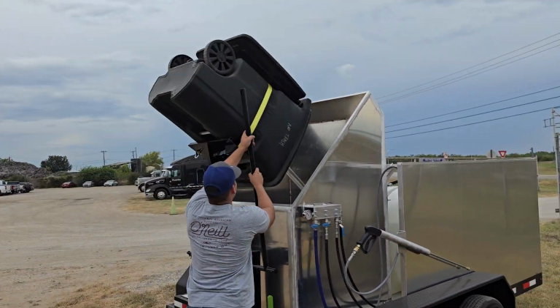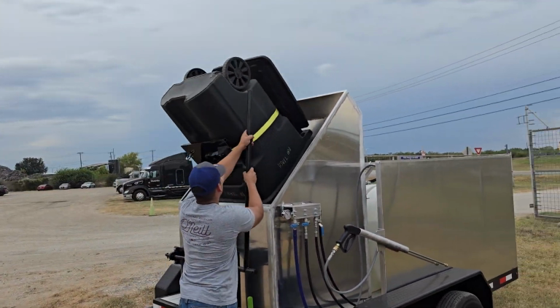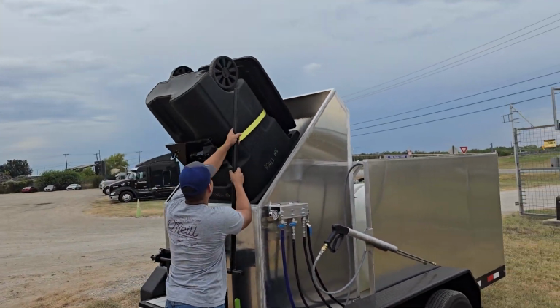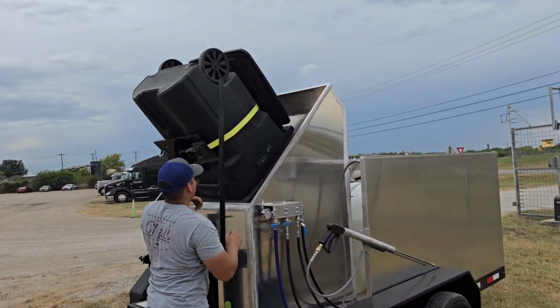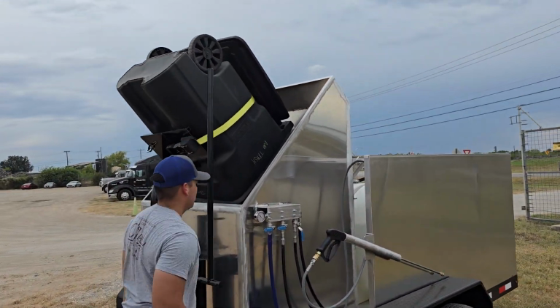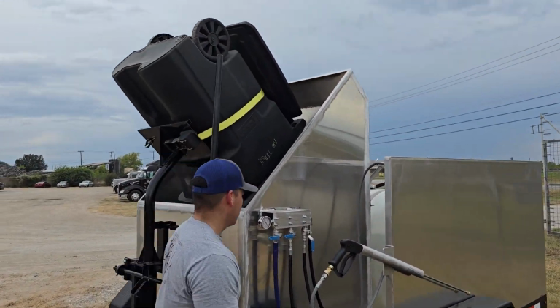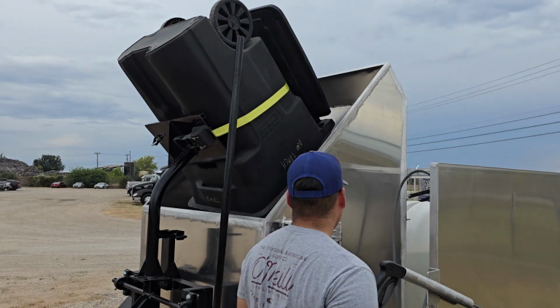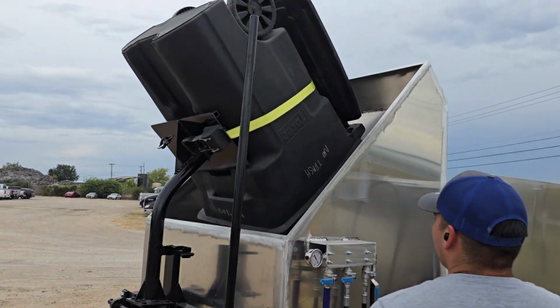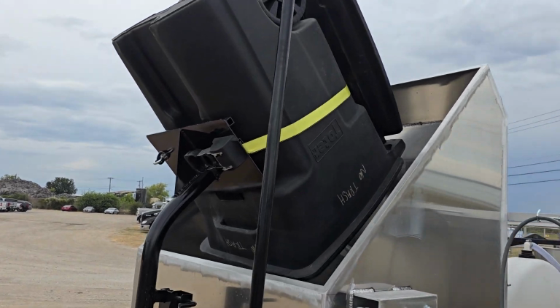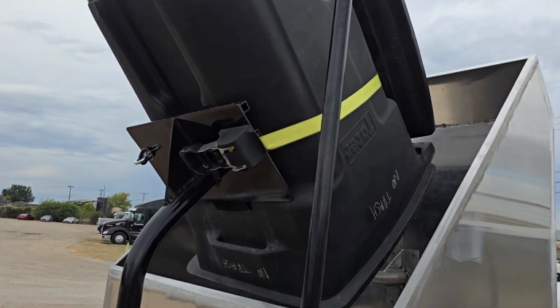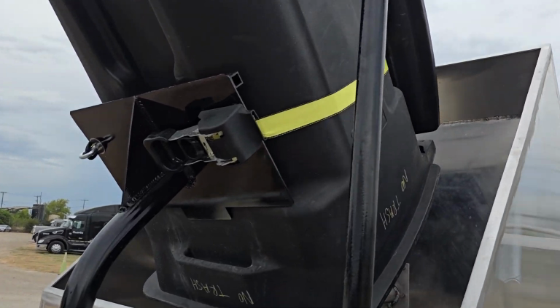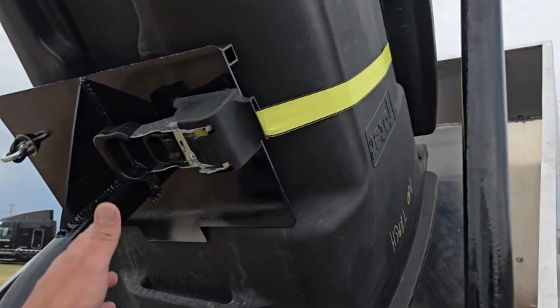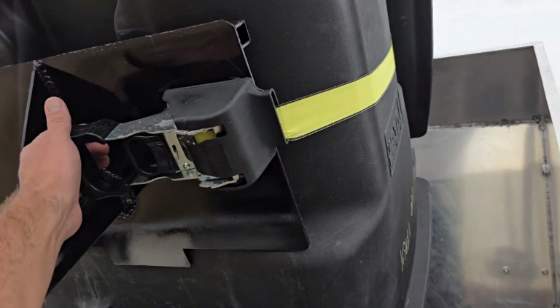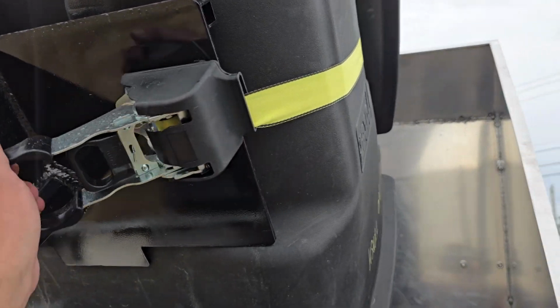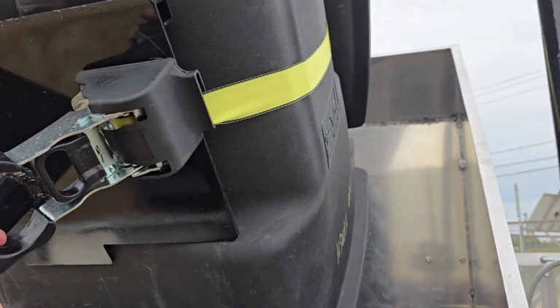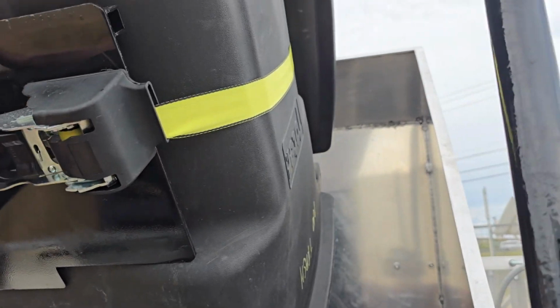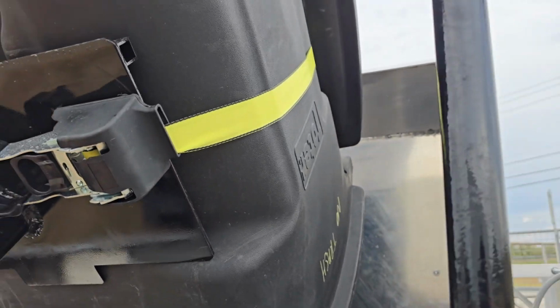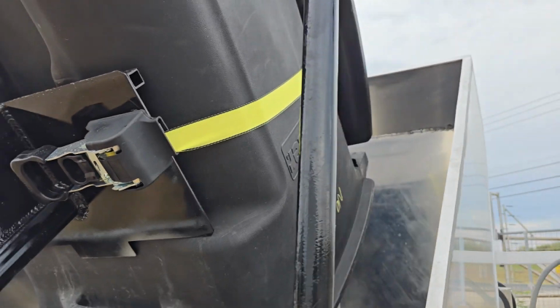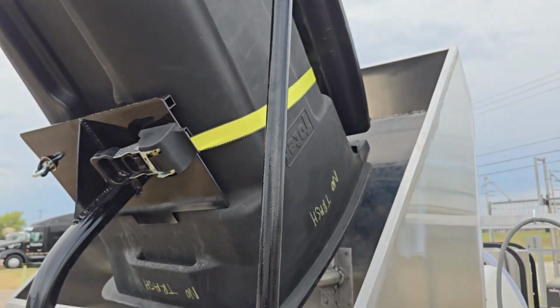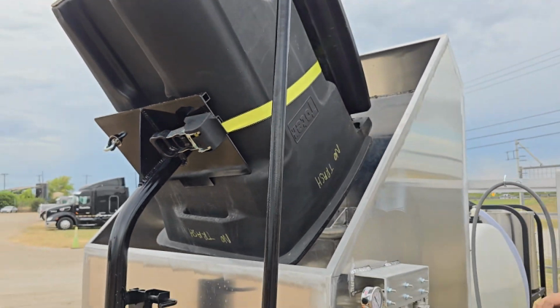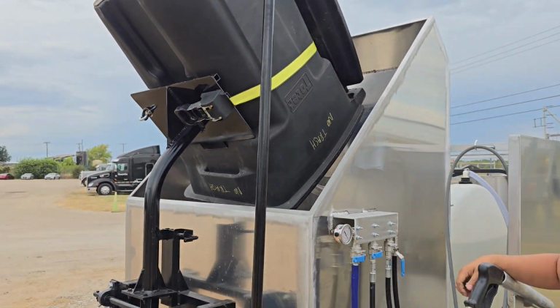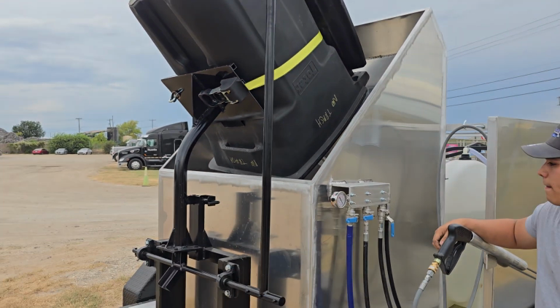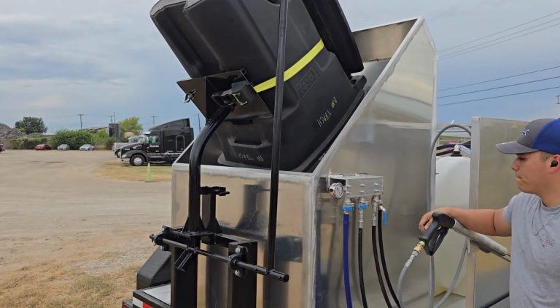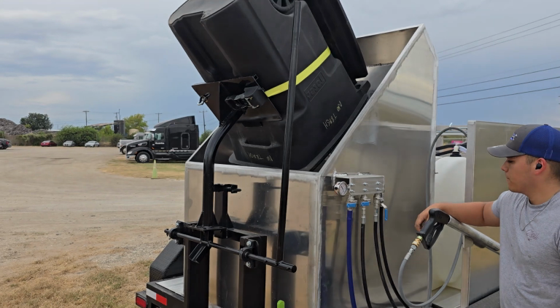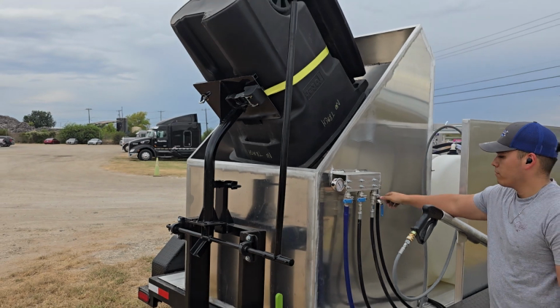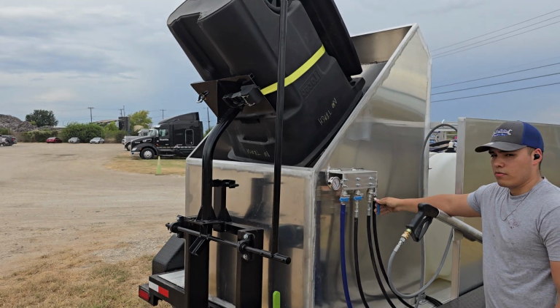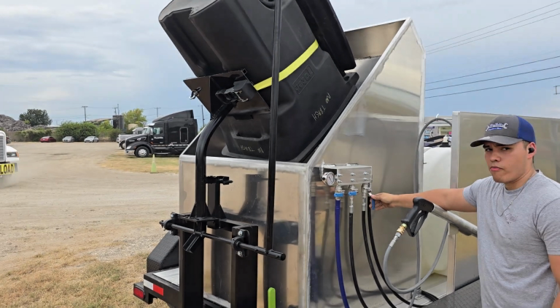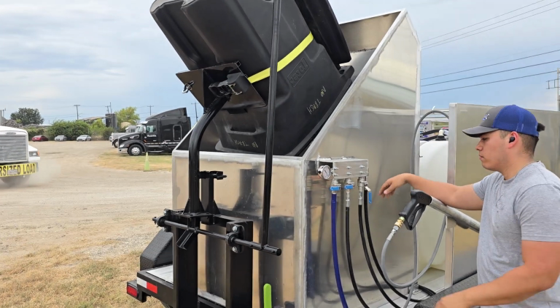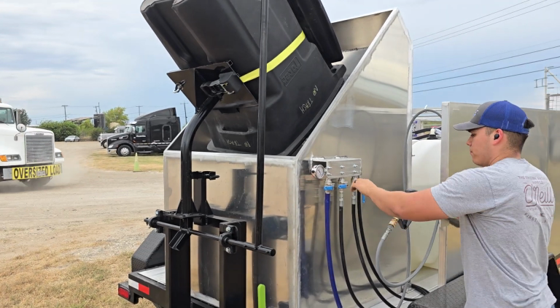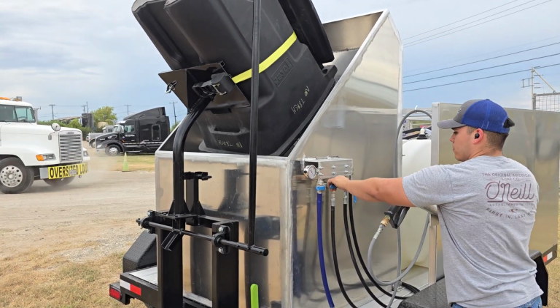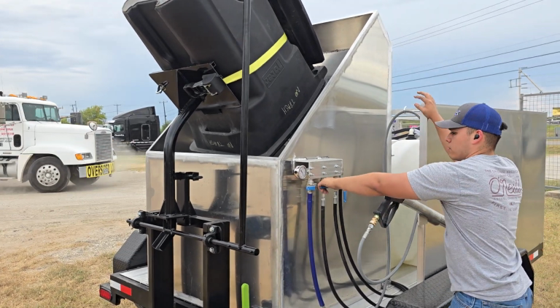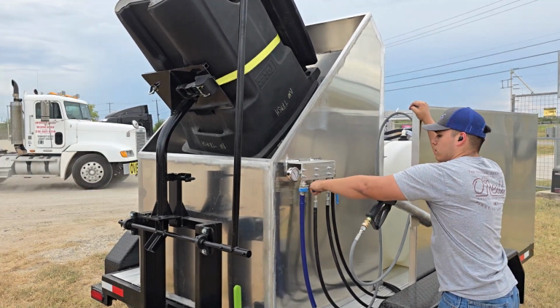It picks it up and goes over the top. If you need to secure it some more, you can. But anyways, you've got it nice and secure. And then from there, you start washing.